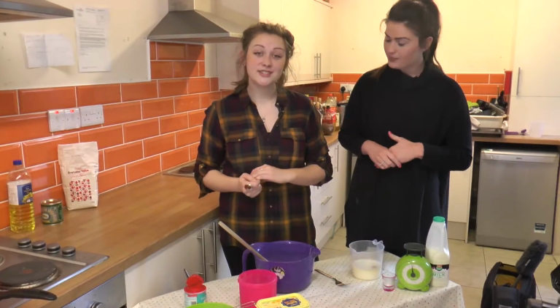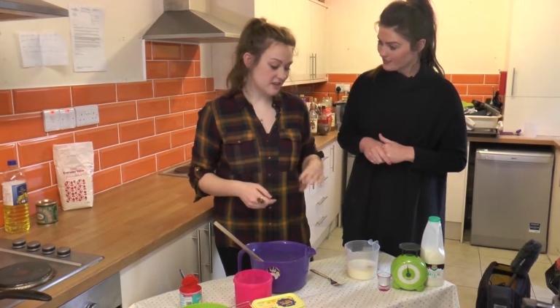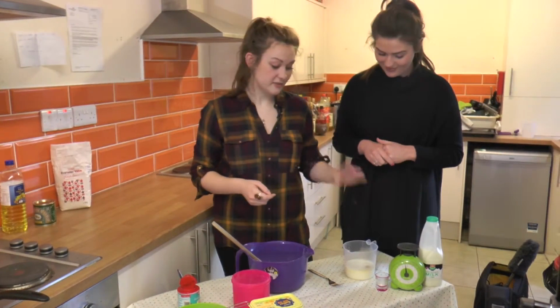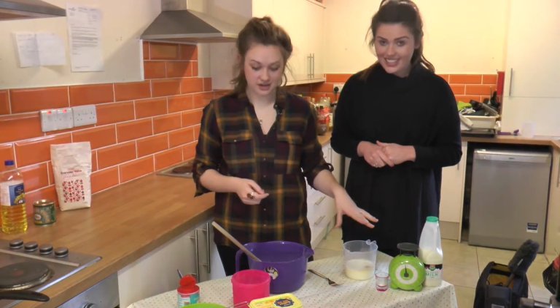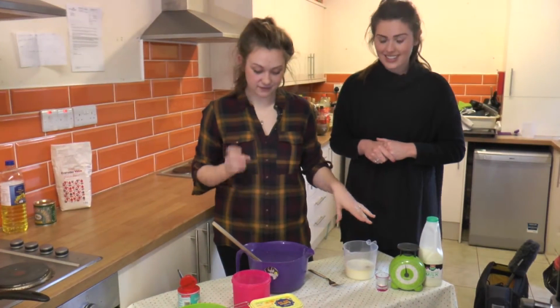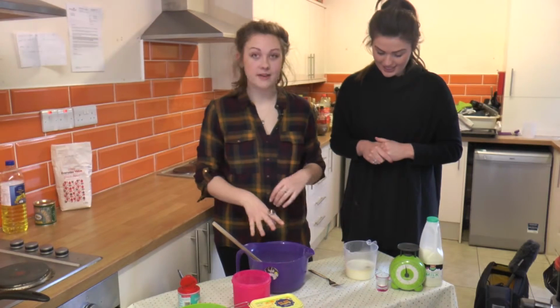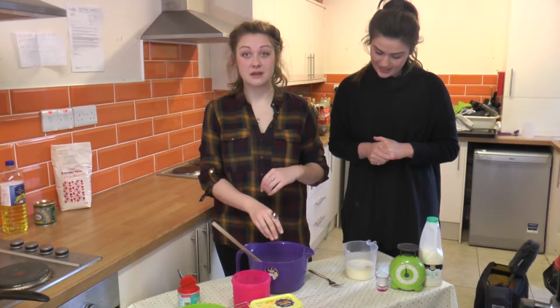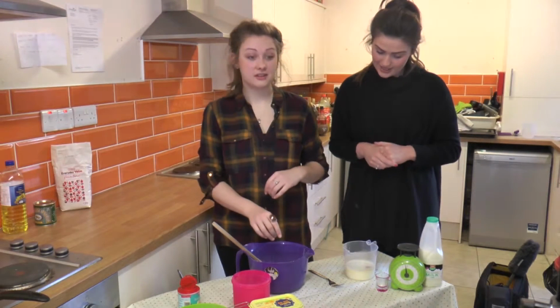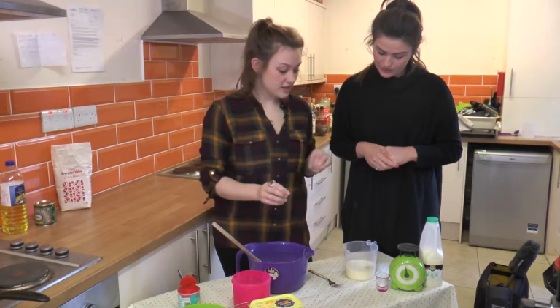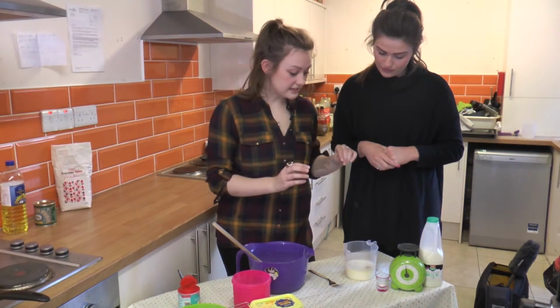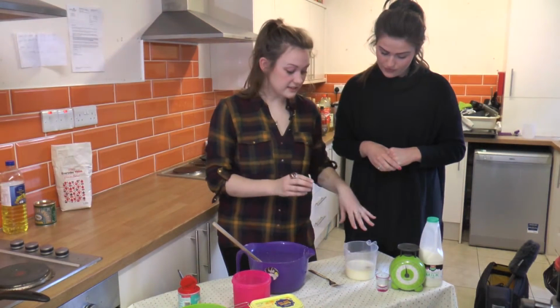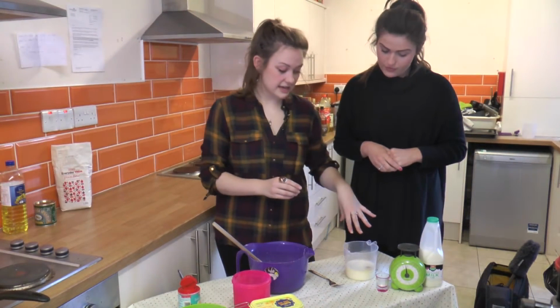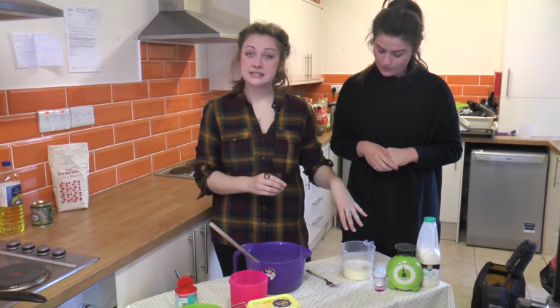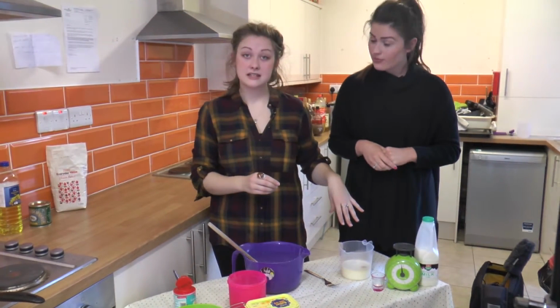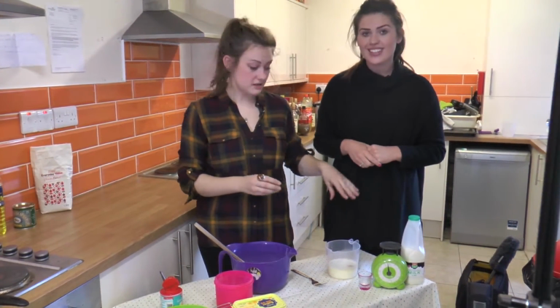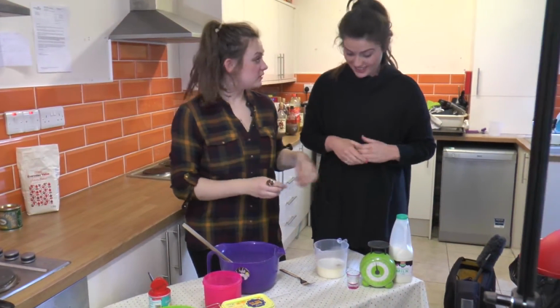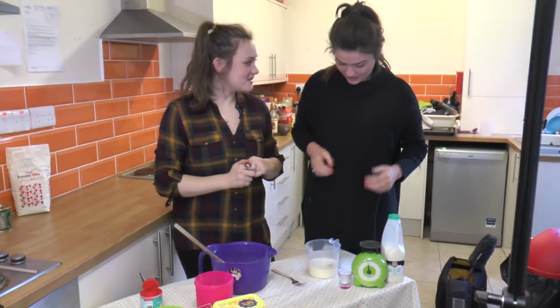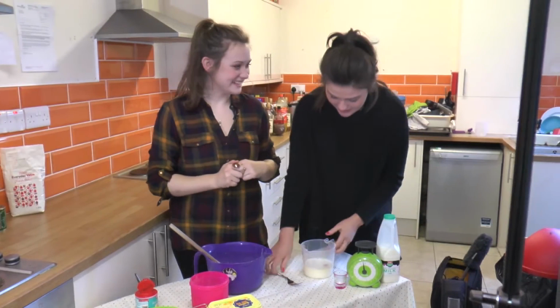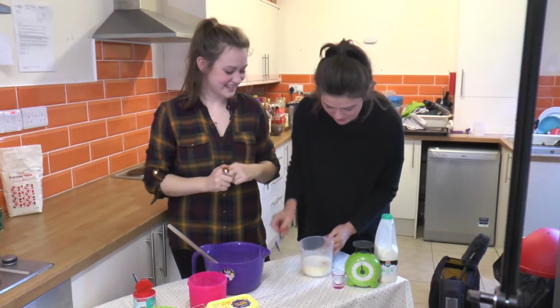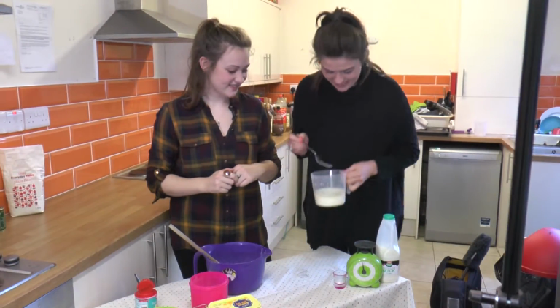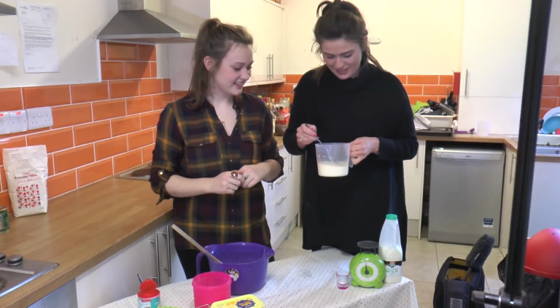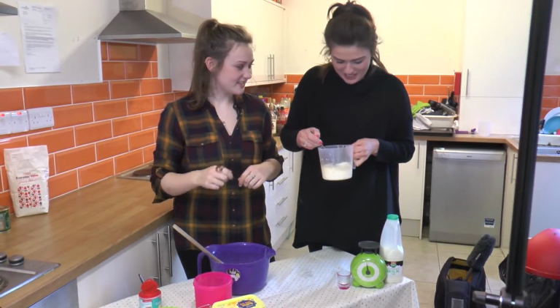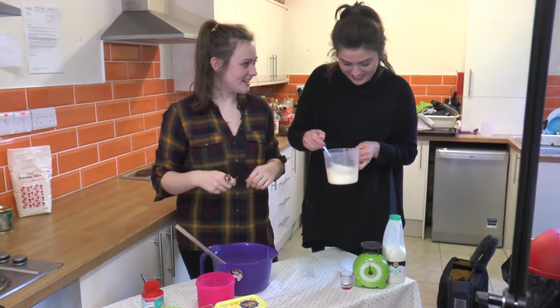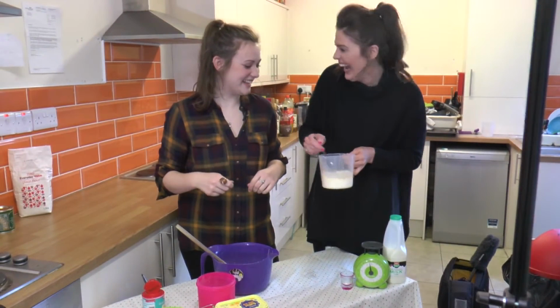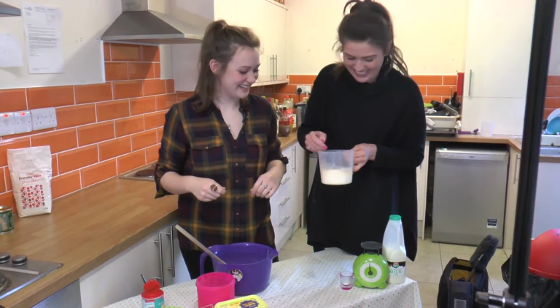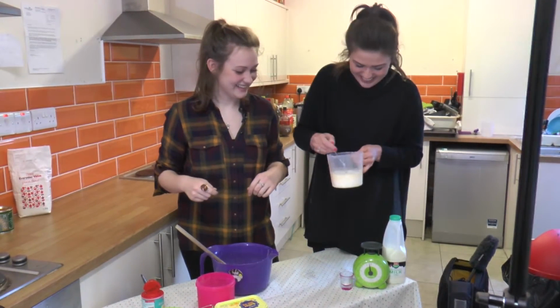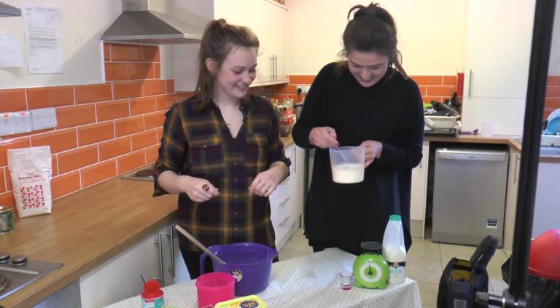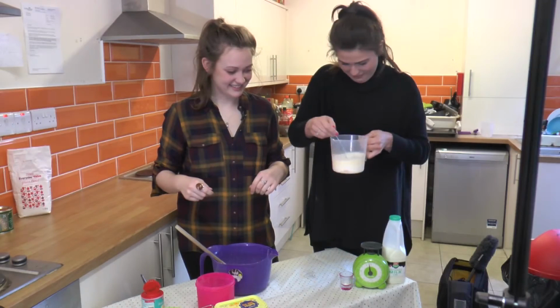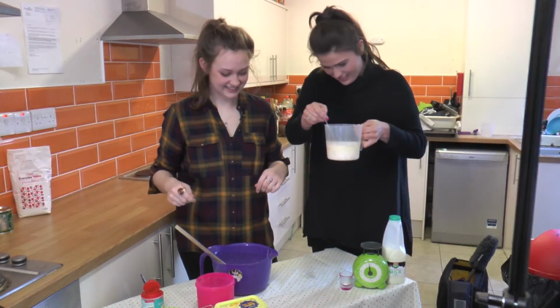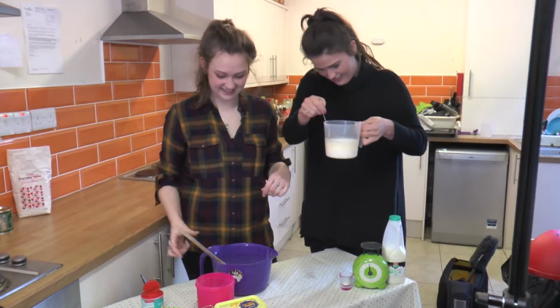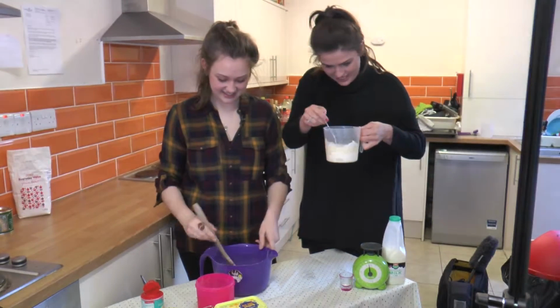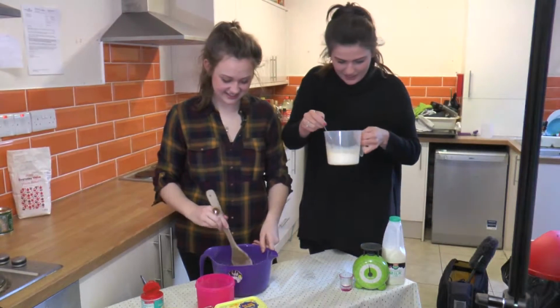So once the milk and the eggs are in one jug, and you've got the flour and the baking powder in another, you just need to whisk the eggs and milk together. Give it a good whisk.